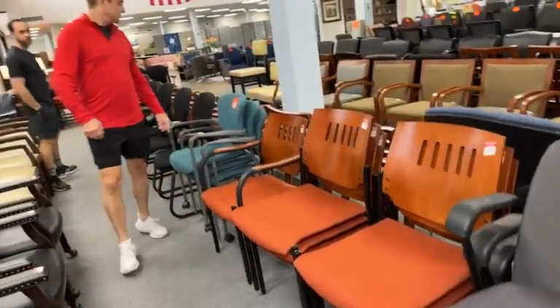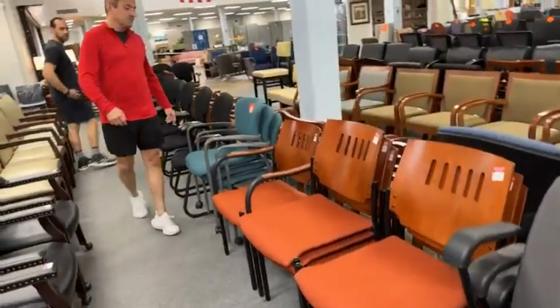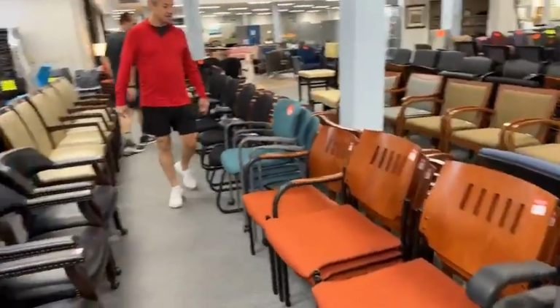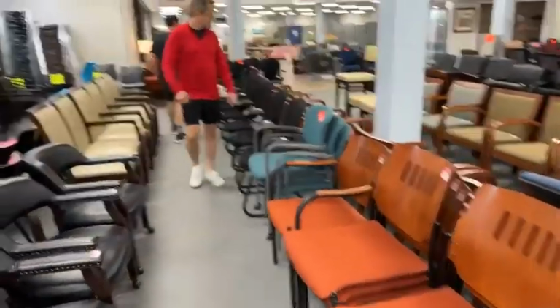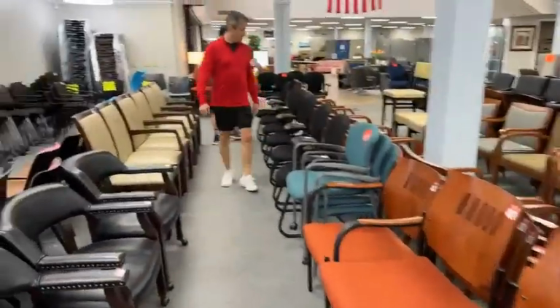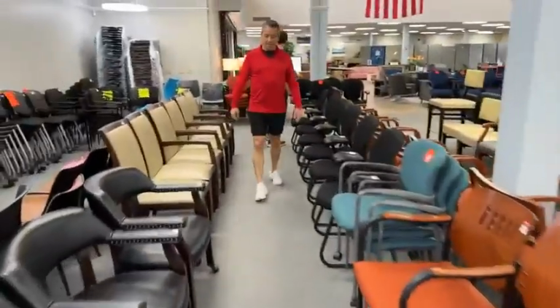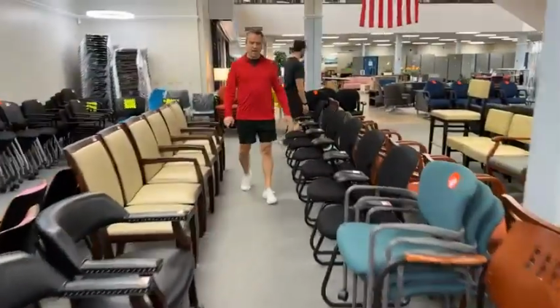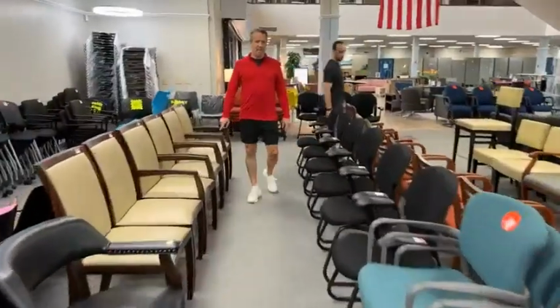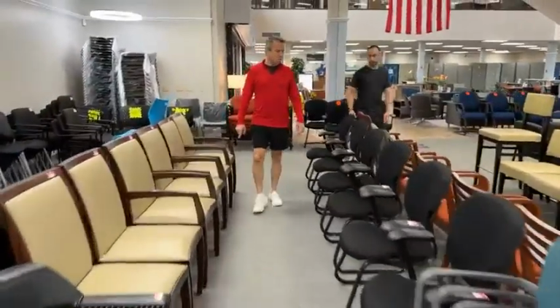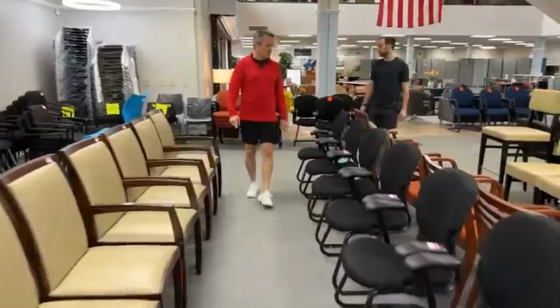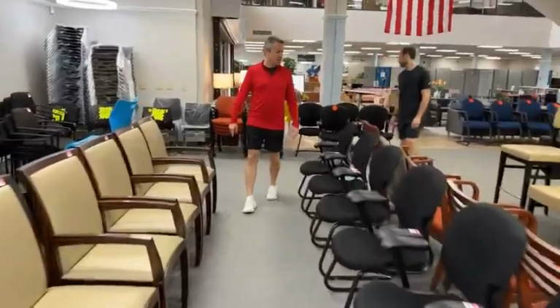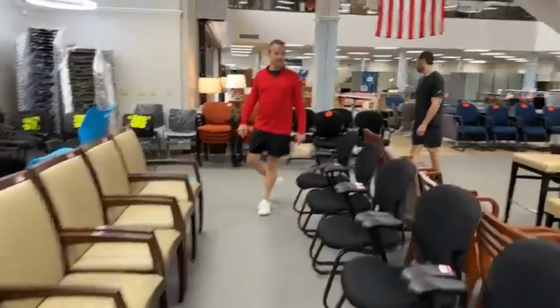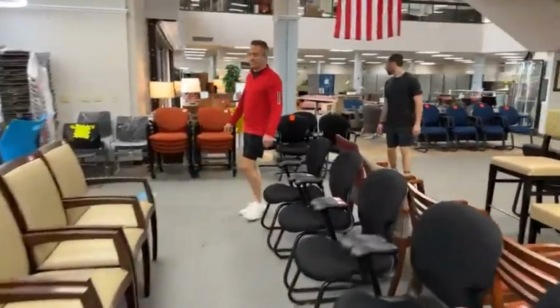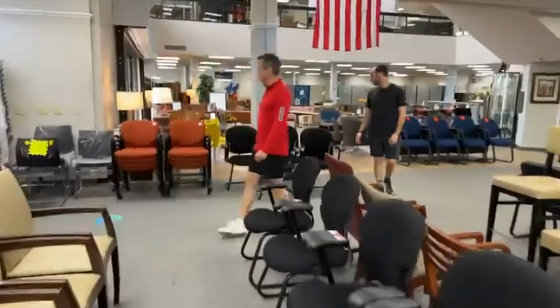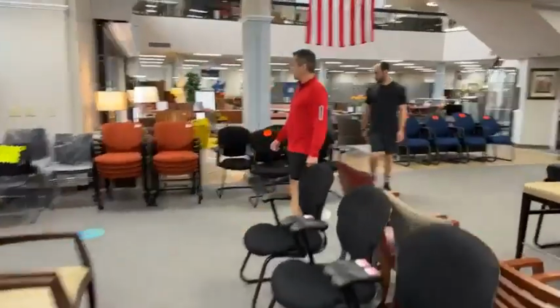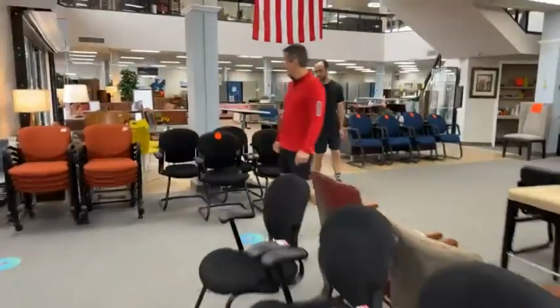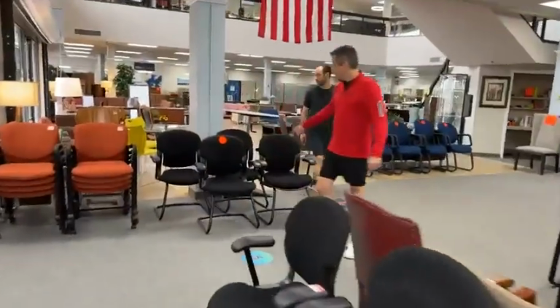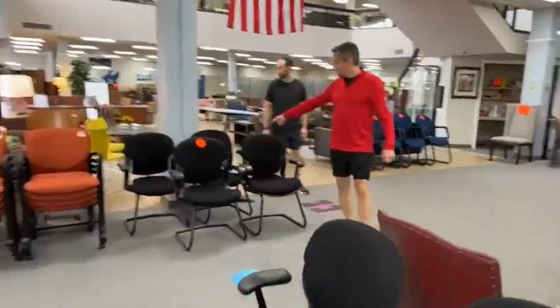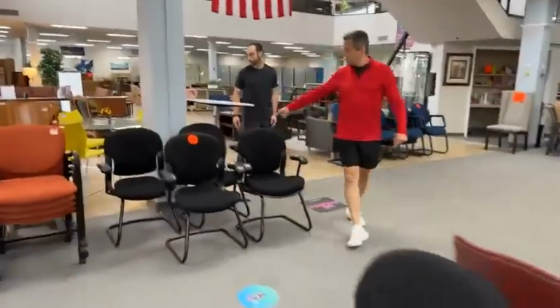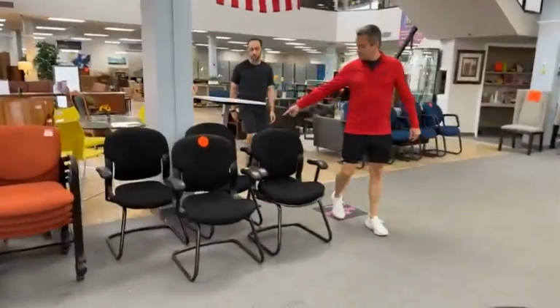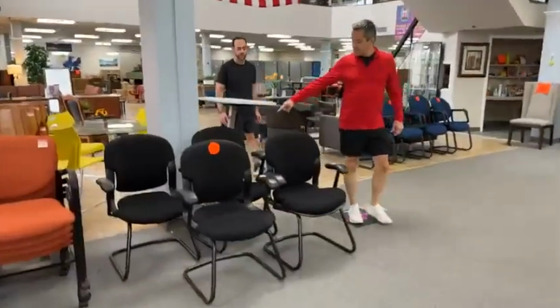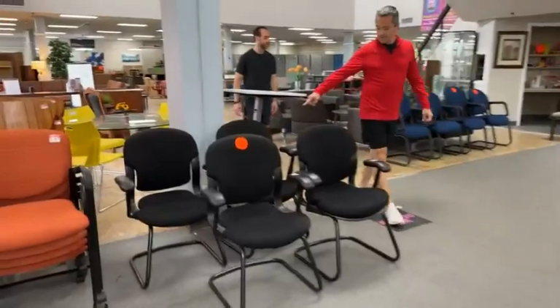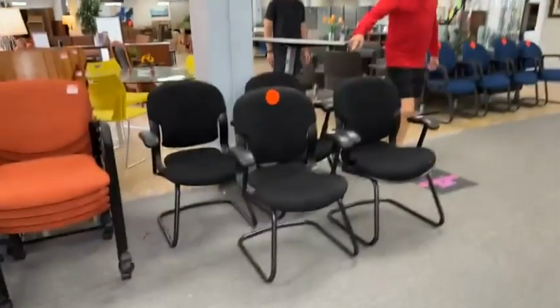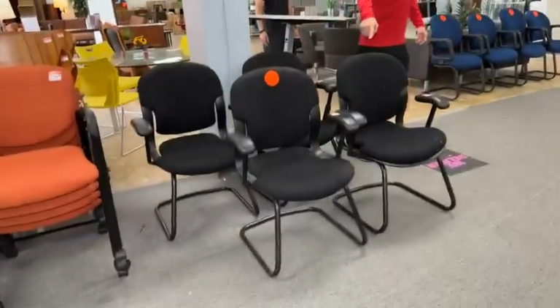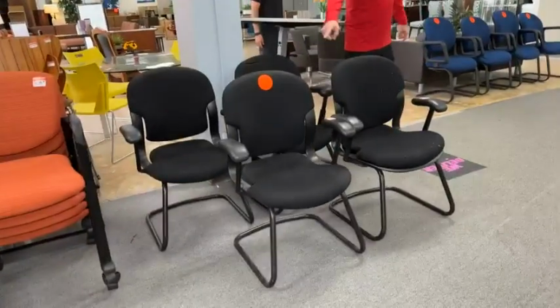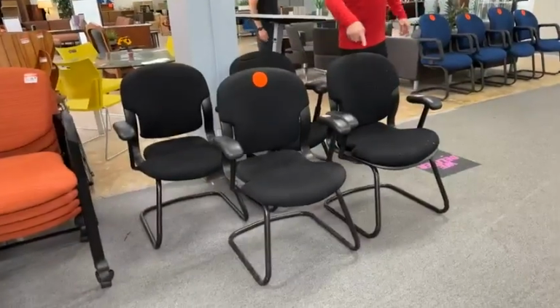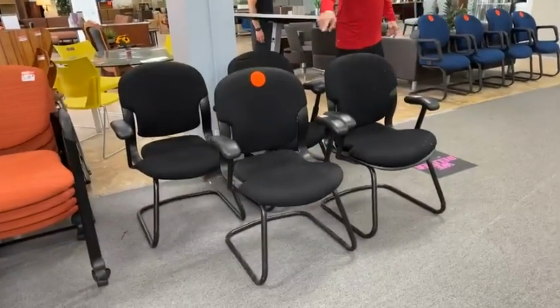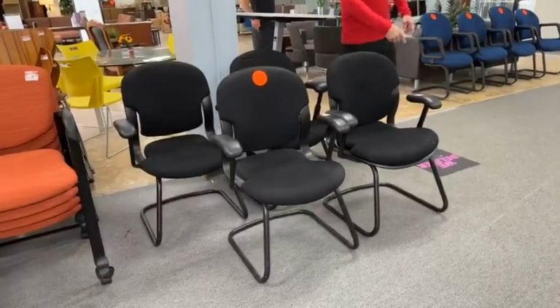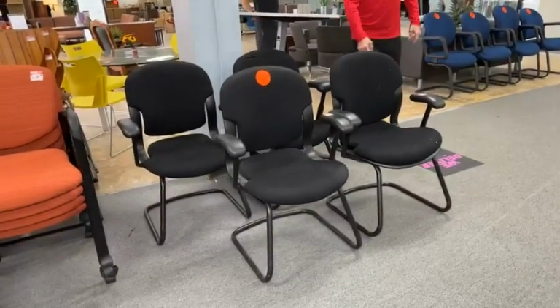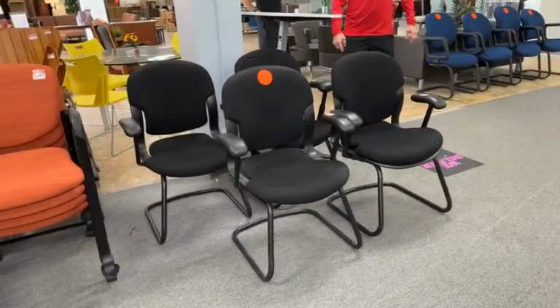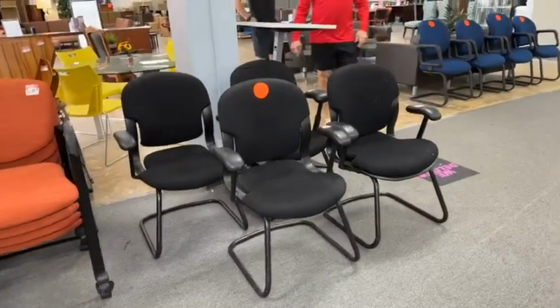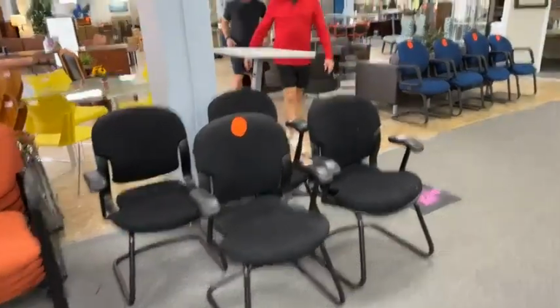Is it just the armless ones? Yes. We believe we have more at the warehouse, but it's going to be a few days before we have those over here. What do you call these? Equus. $19.99 for those two — that's a stupid good deal.